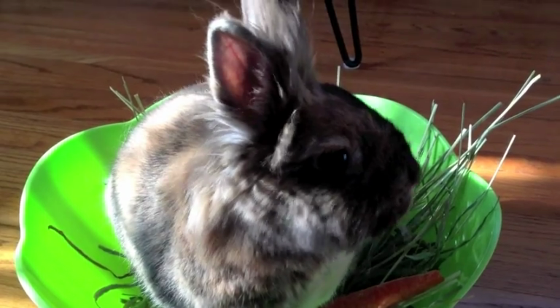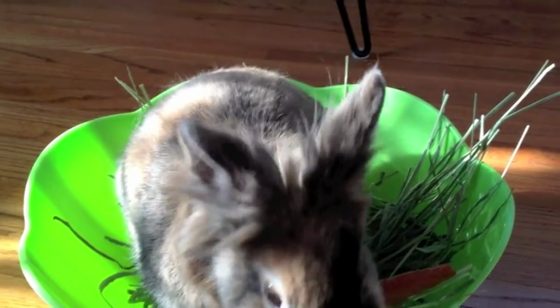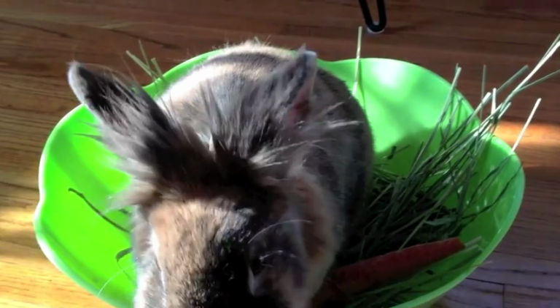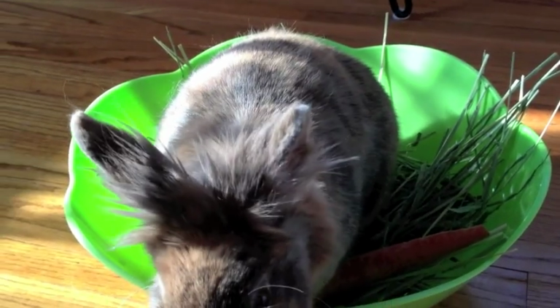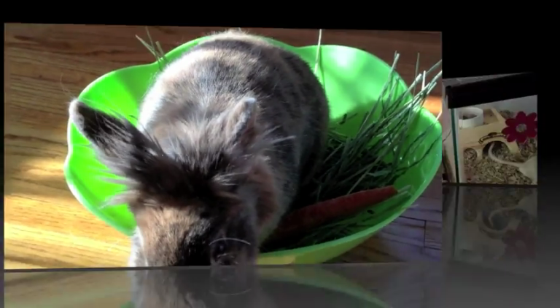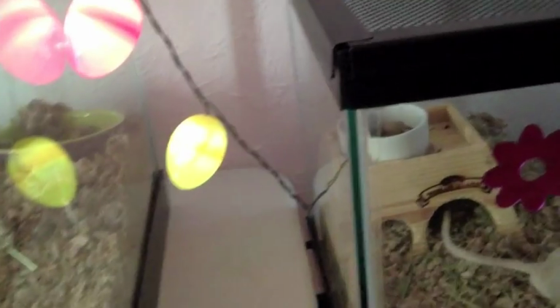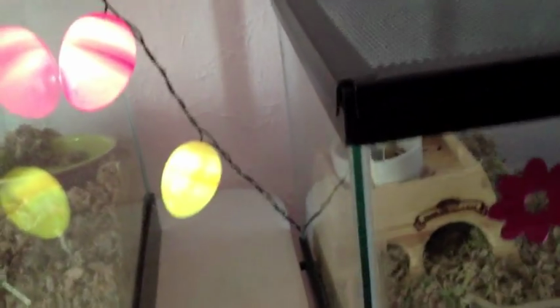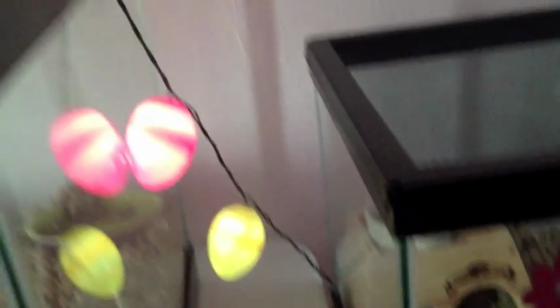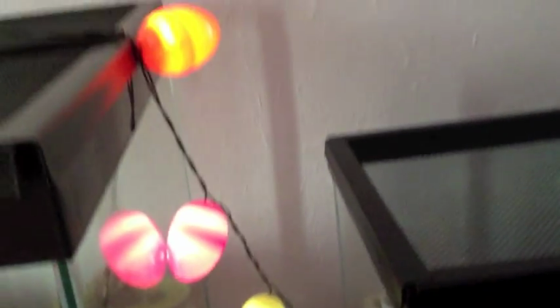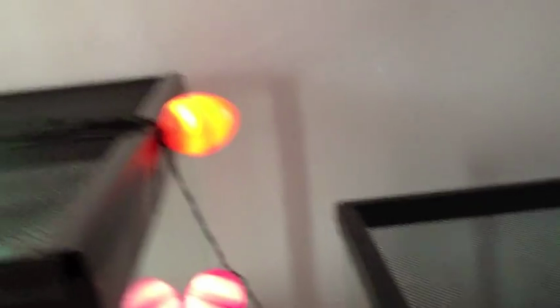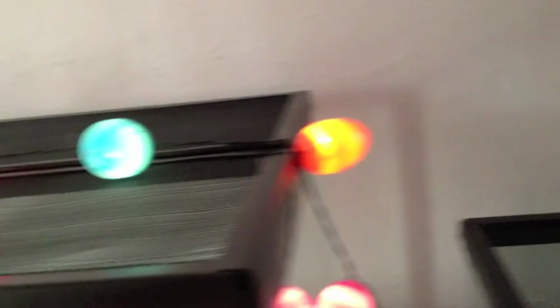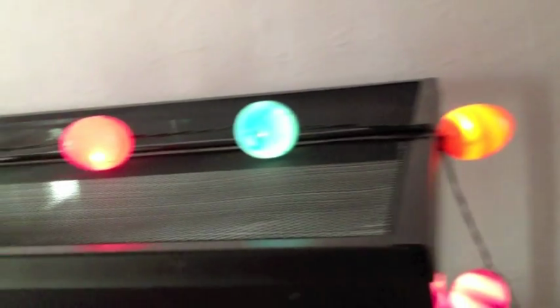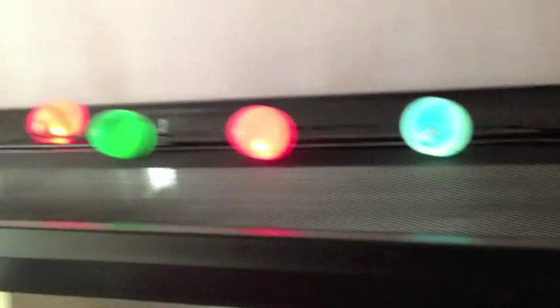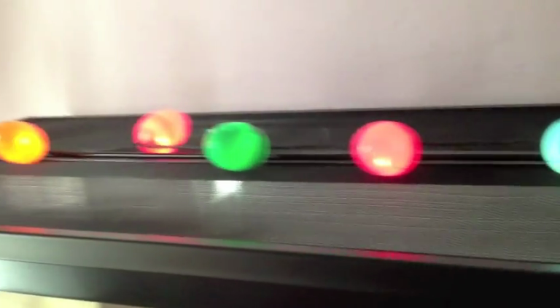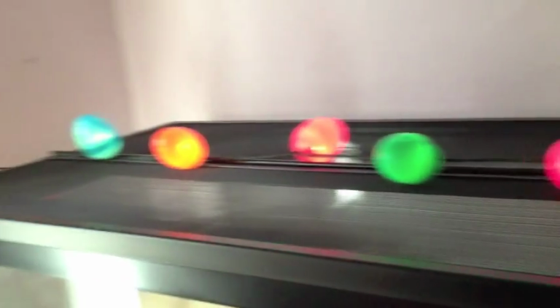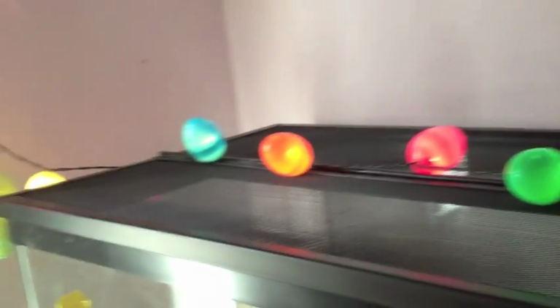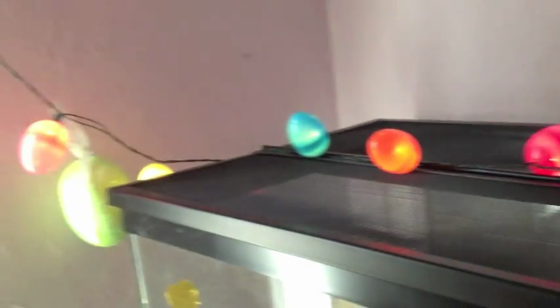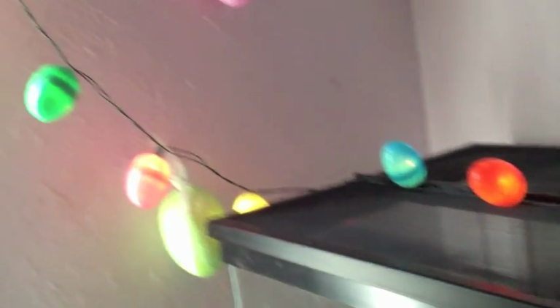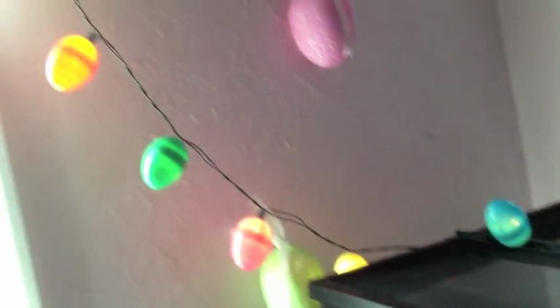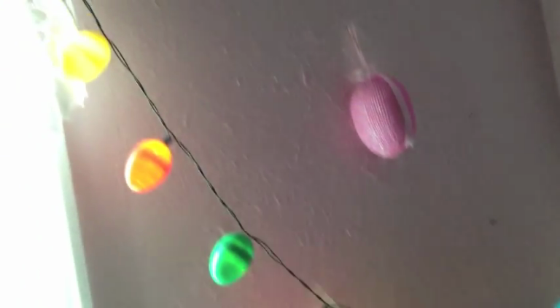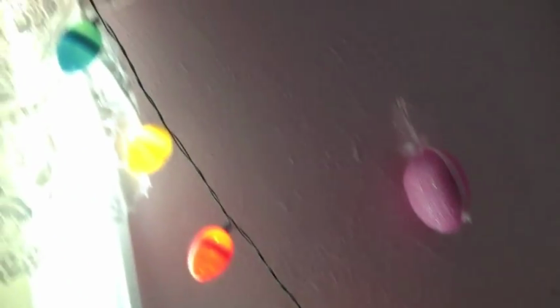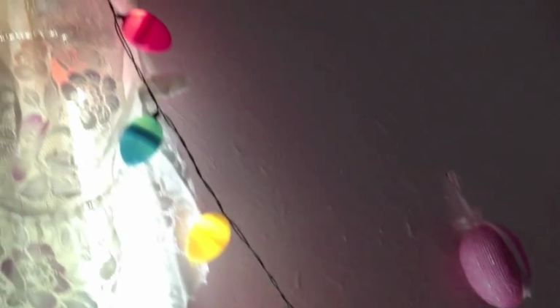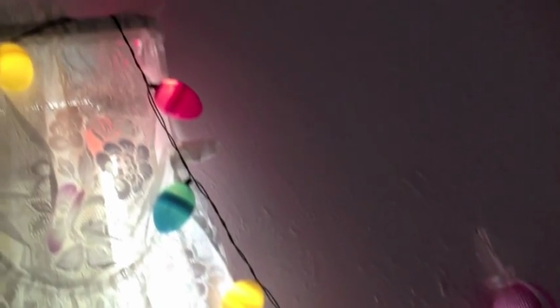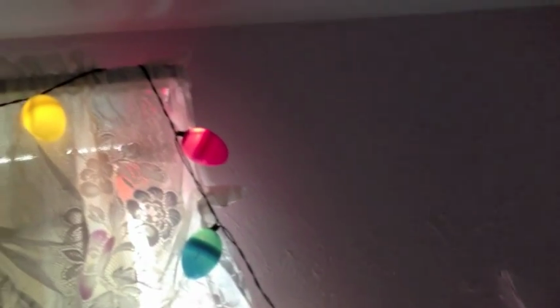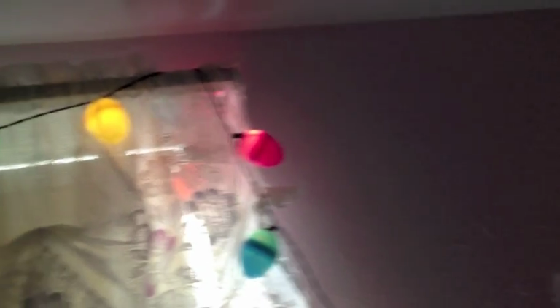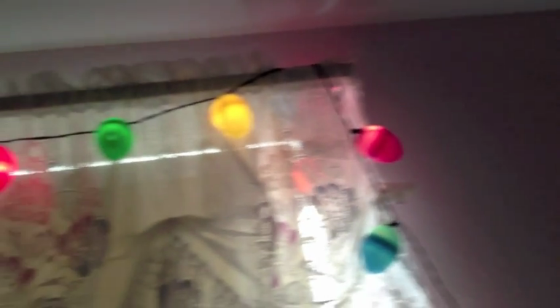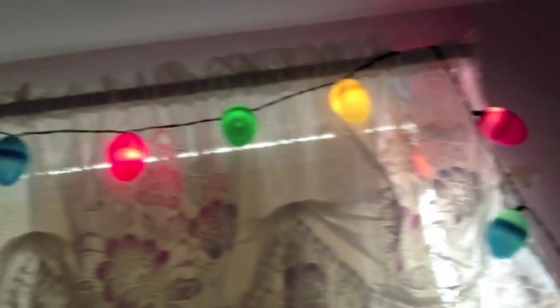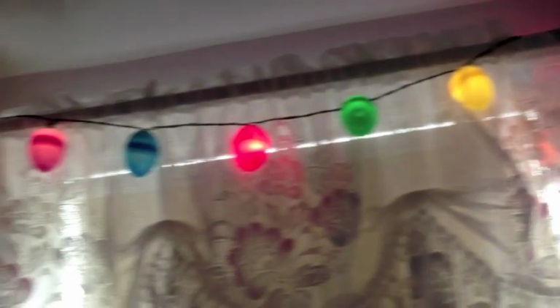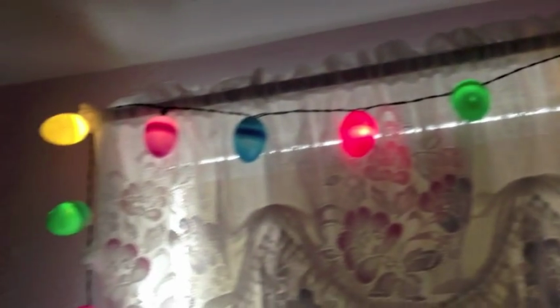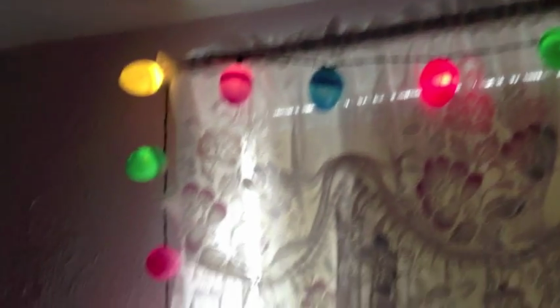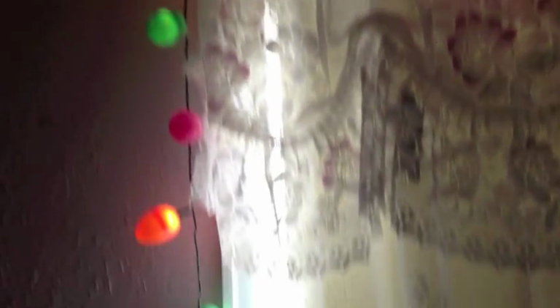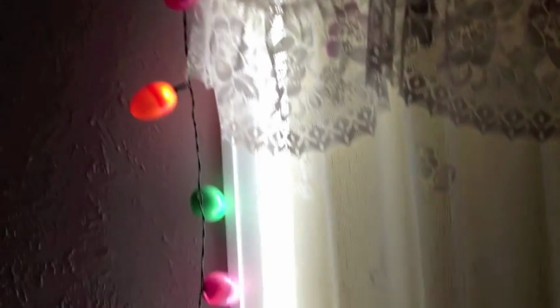So the first thing I want to show you guys are these Easter egg lights that I hung up here. And yes, it is dark in my room because I had to turn off the lights and close my blinds in order for you to see this better.